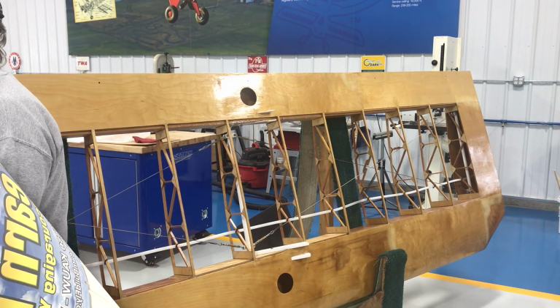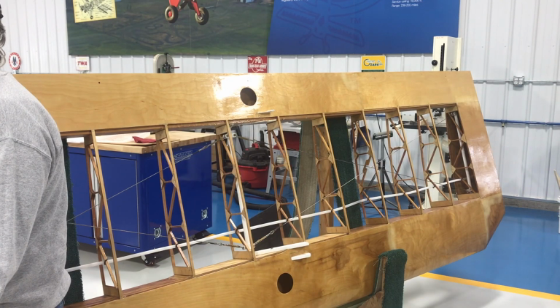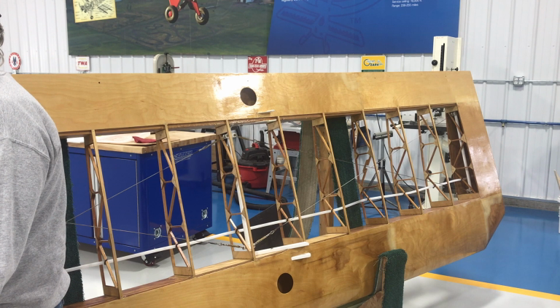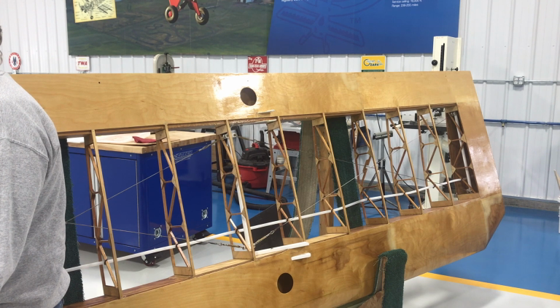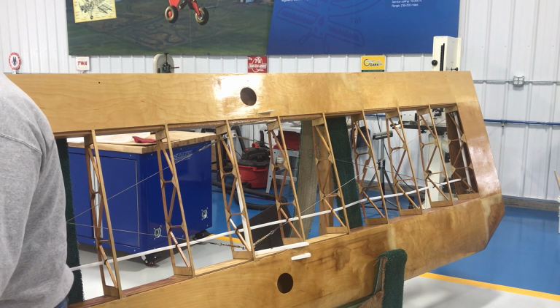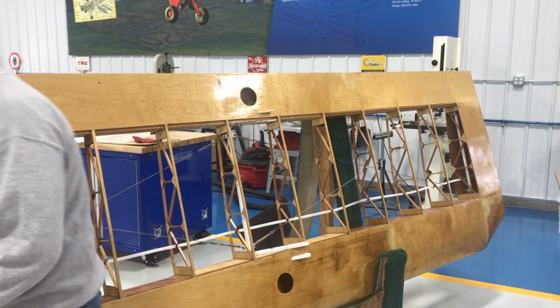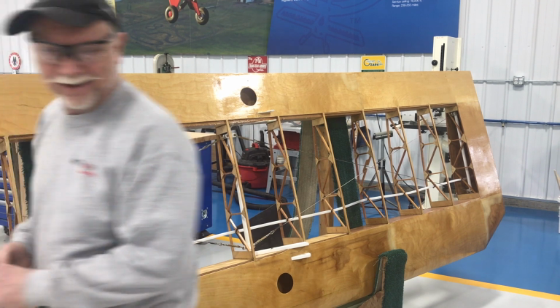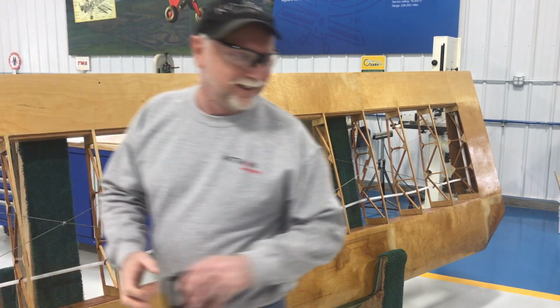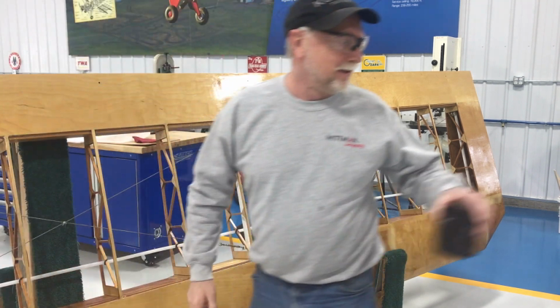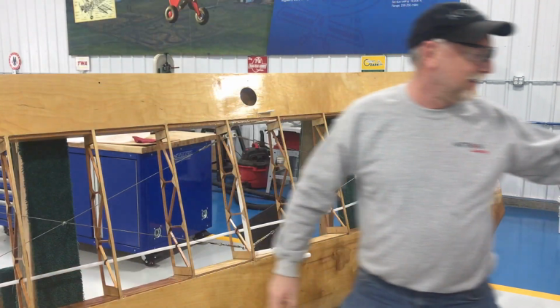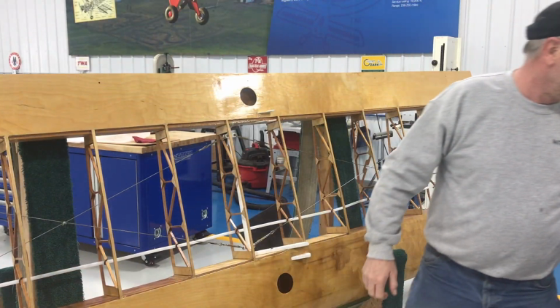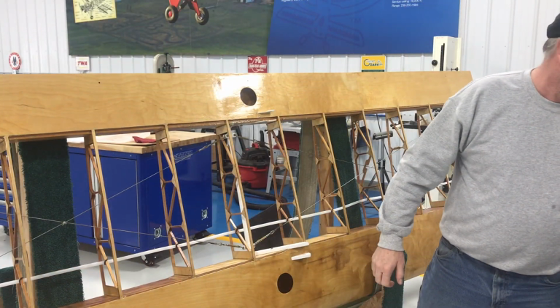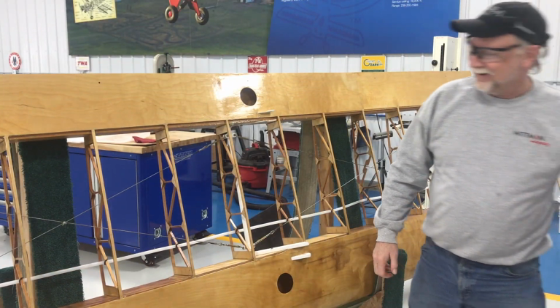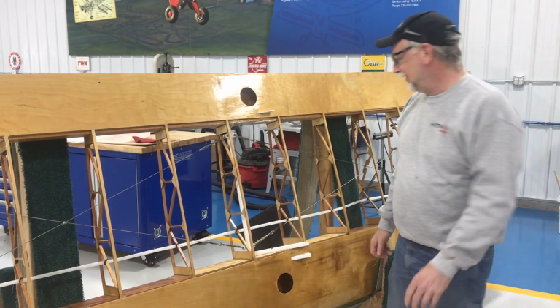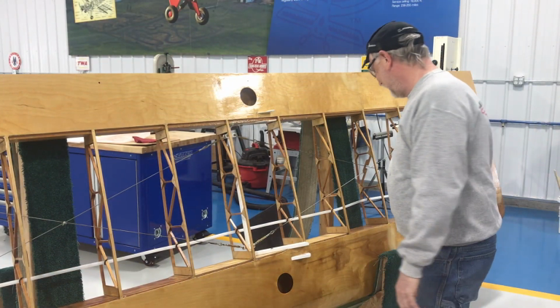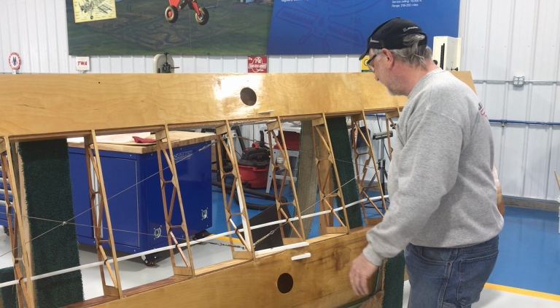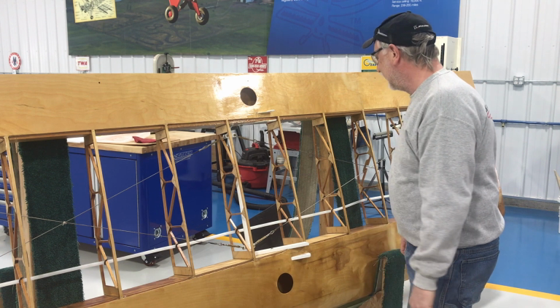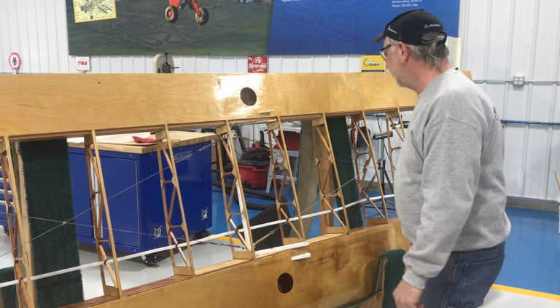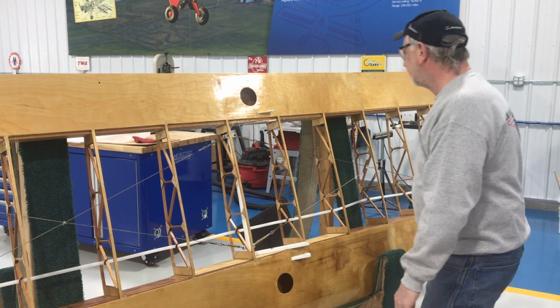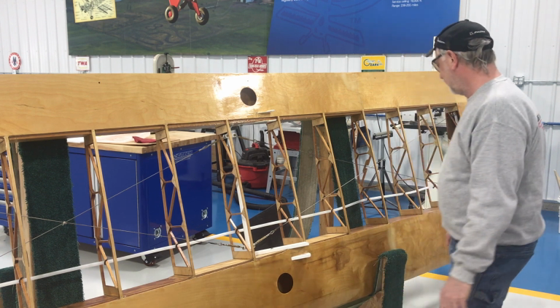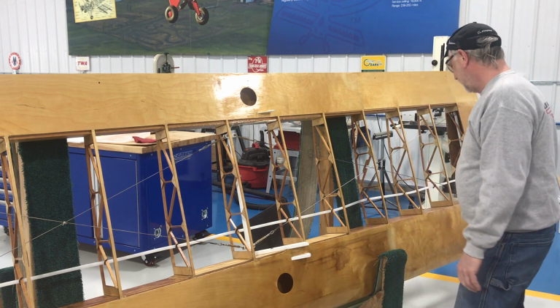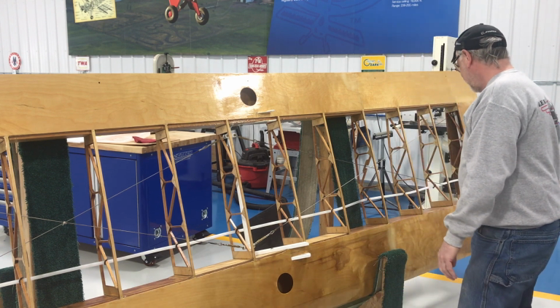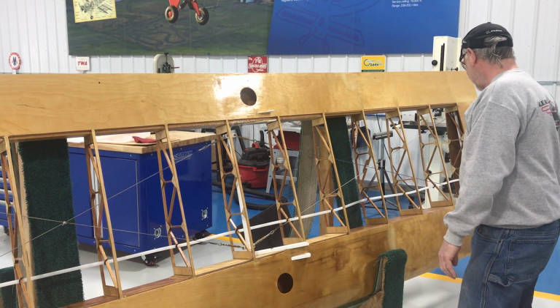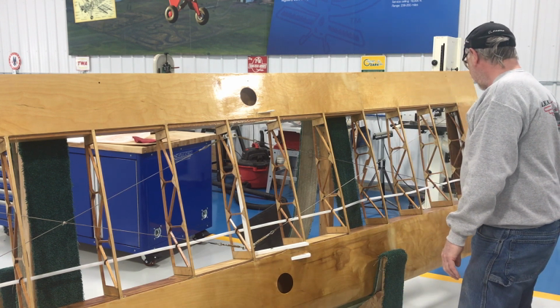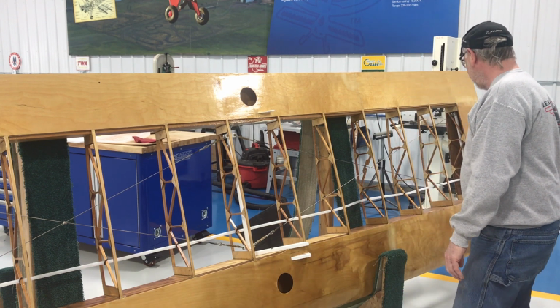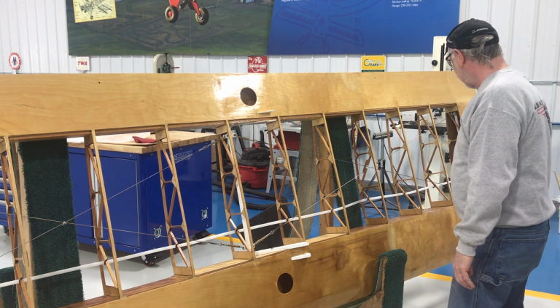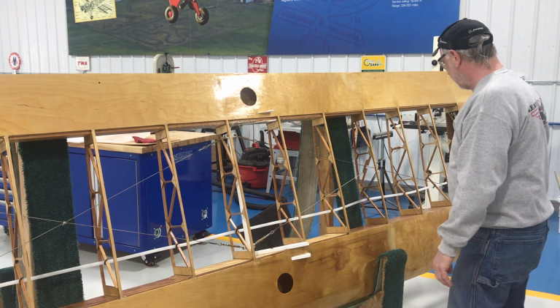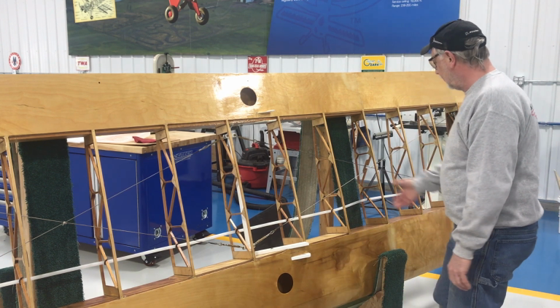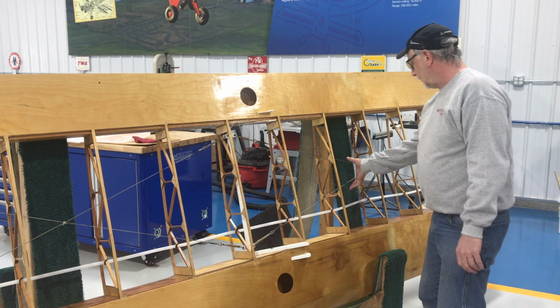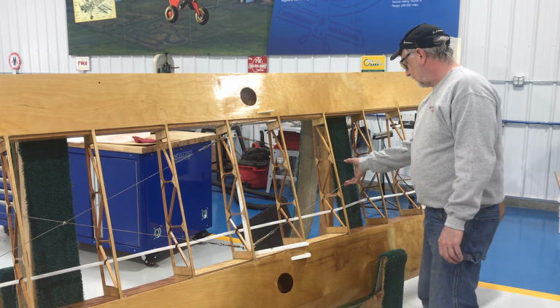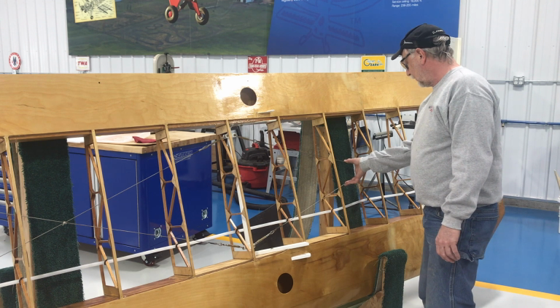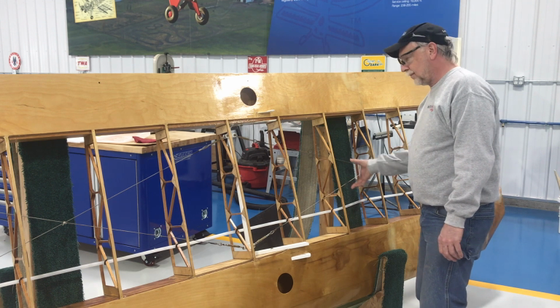George is giving our uncovered wing panel one last look here. This next week, hopefully we get some fabric on this wing.